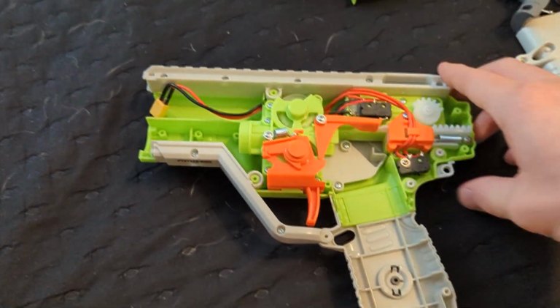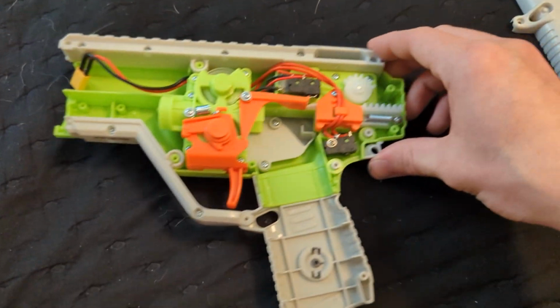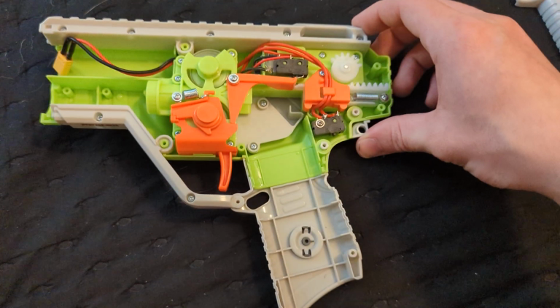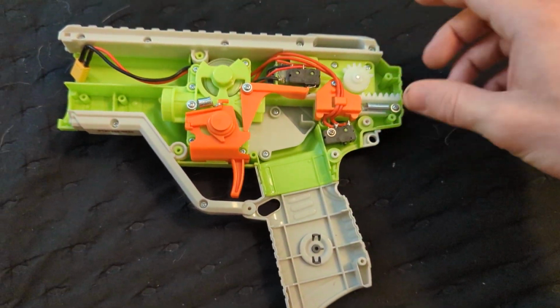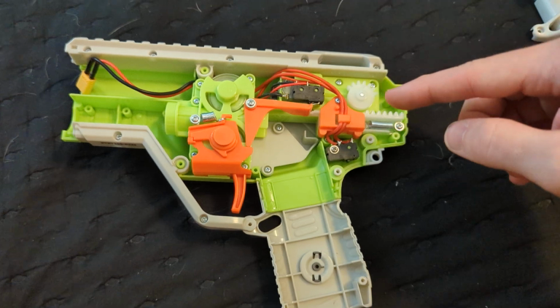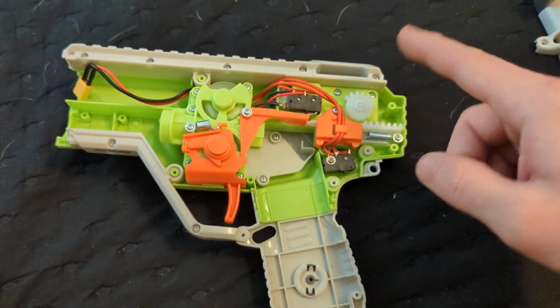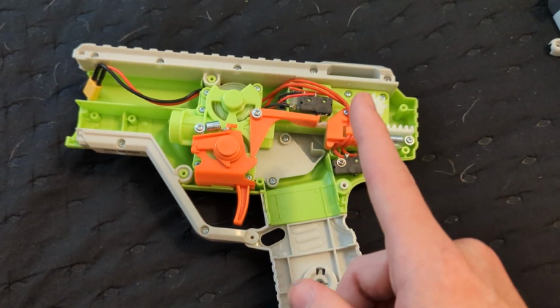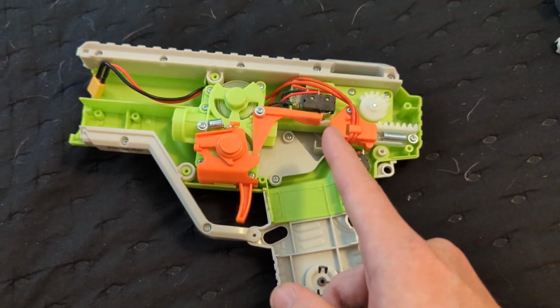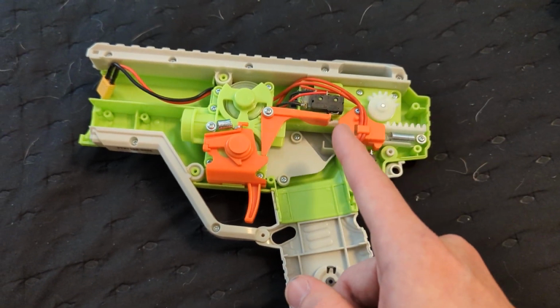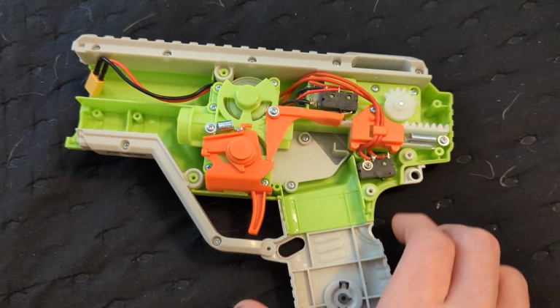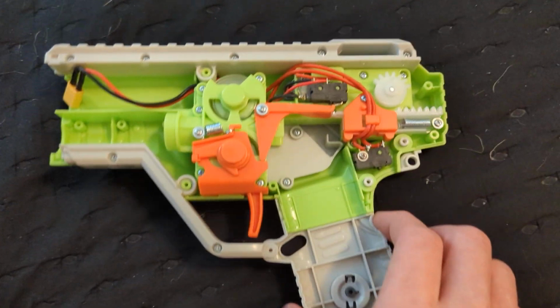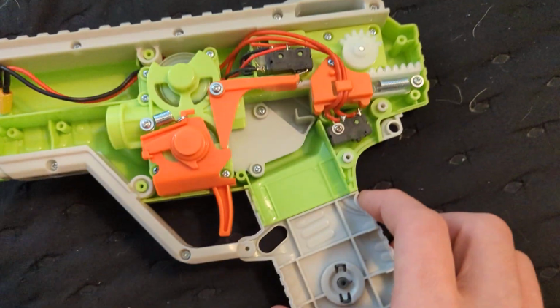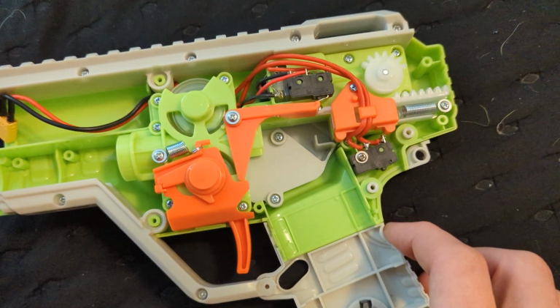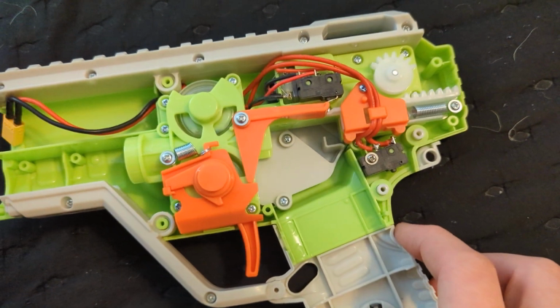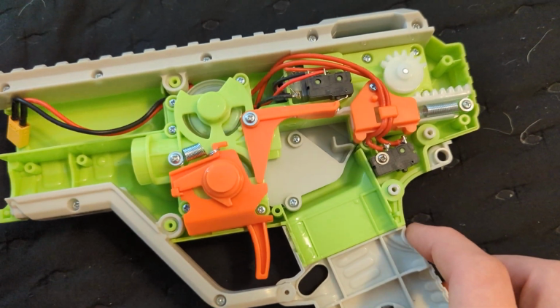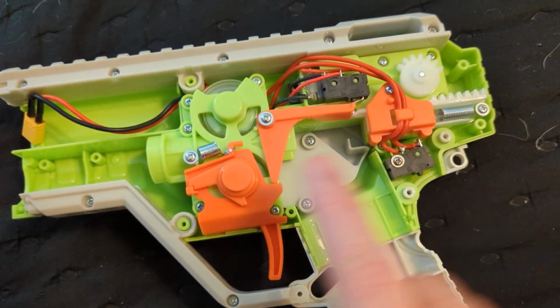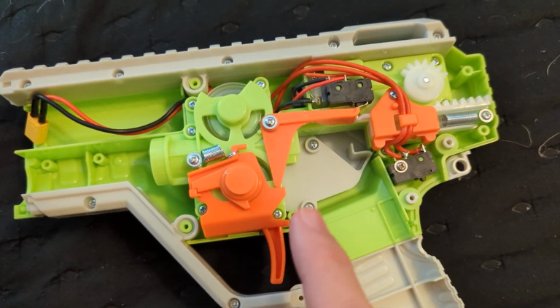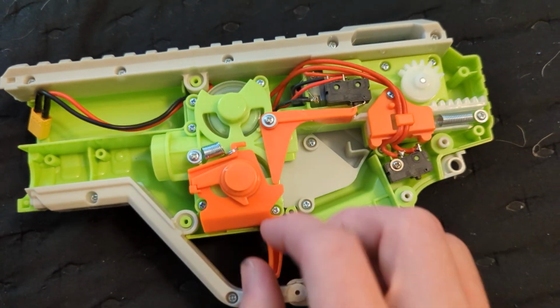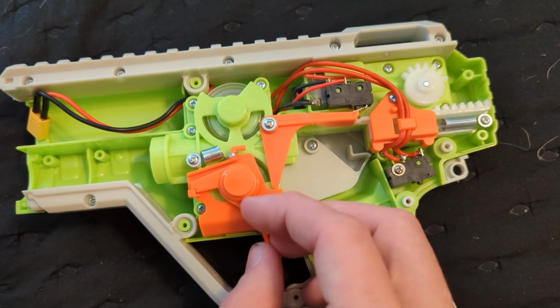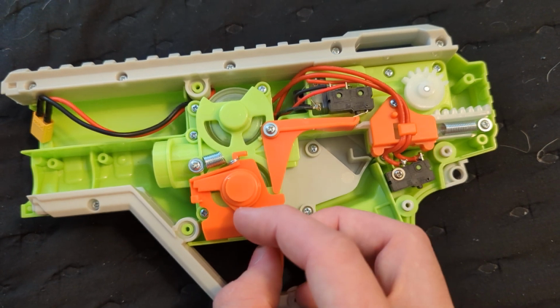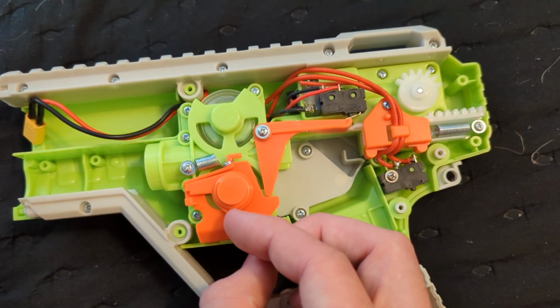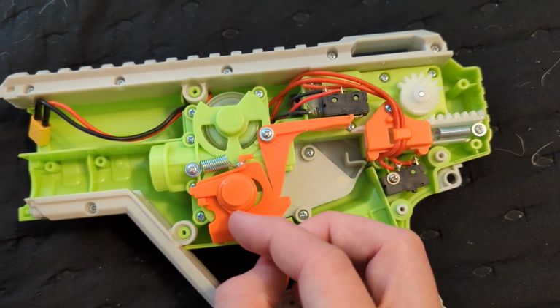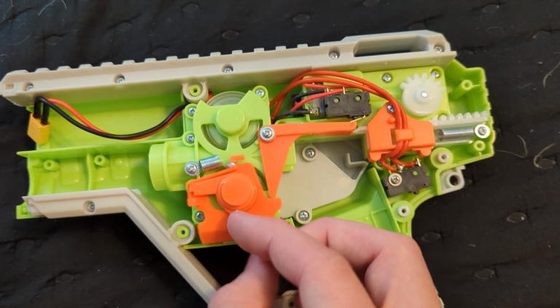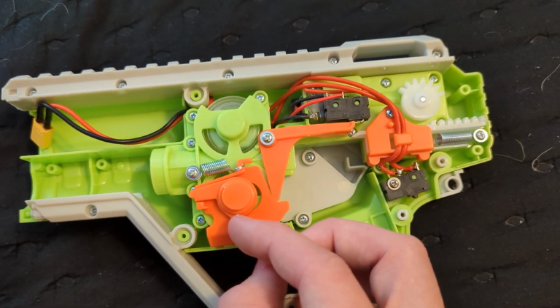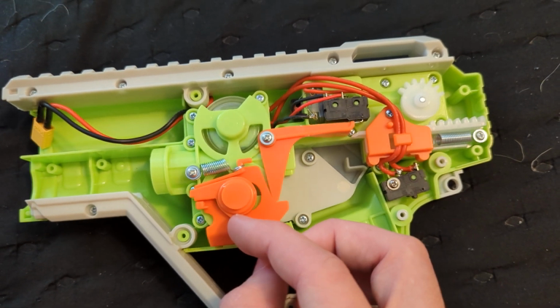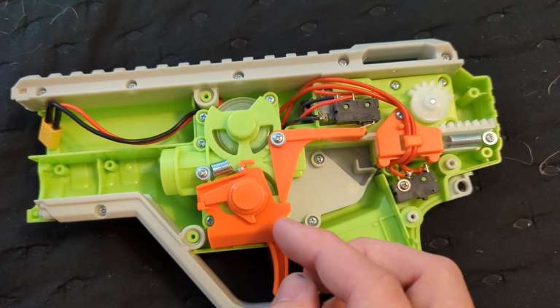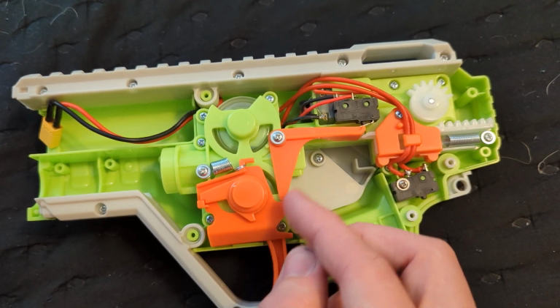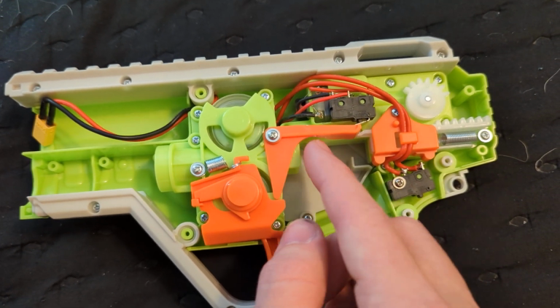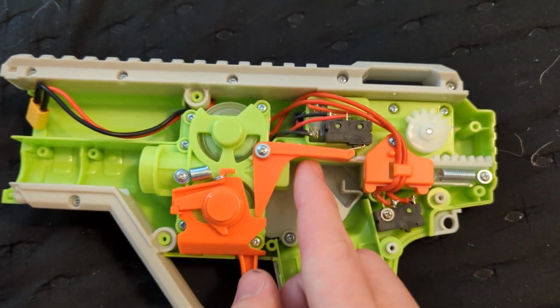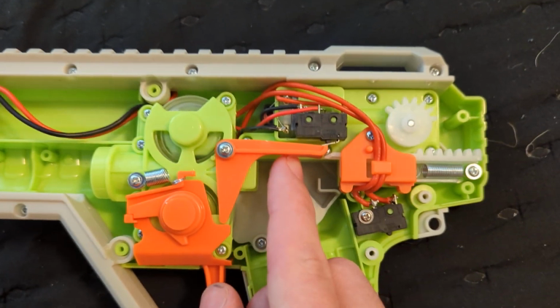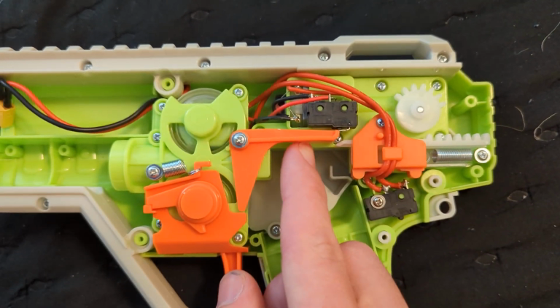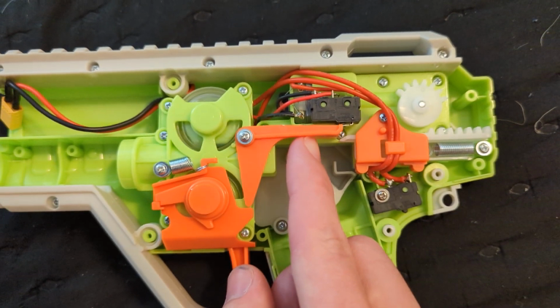My favorite part of the Venom is actually on the inside, and that's the pusher switch setup. The main trigger here is not actually interfaced directly with the switch. The trigger hits this lever, and this lever hits the switch.